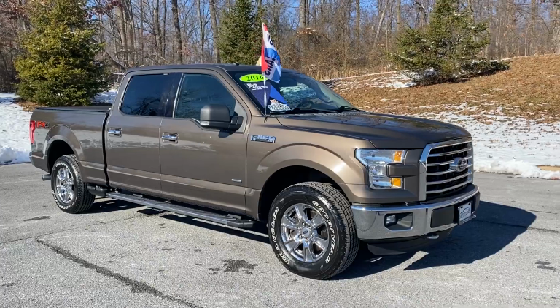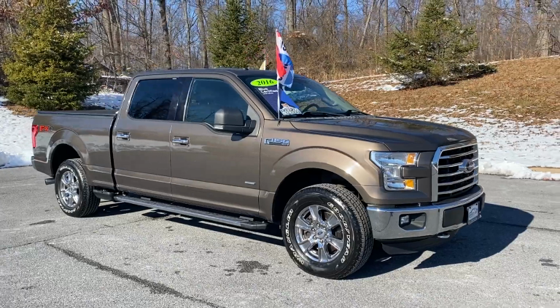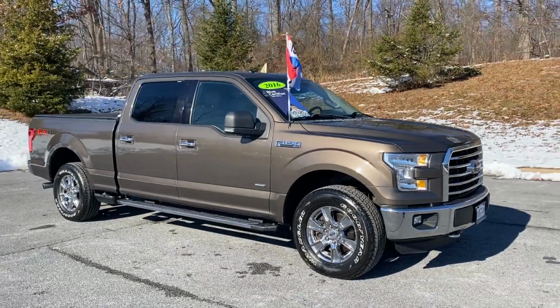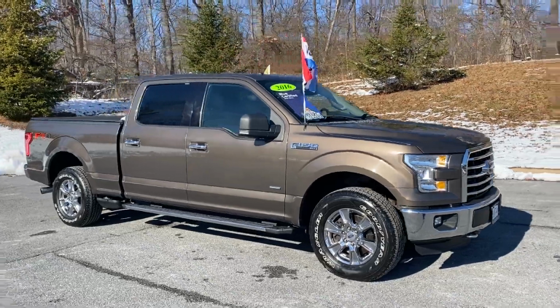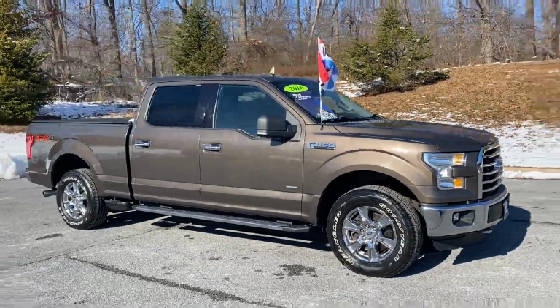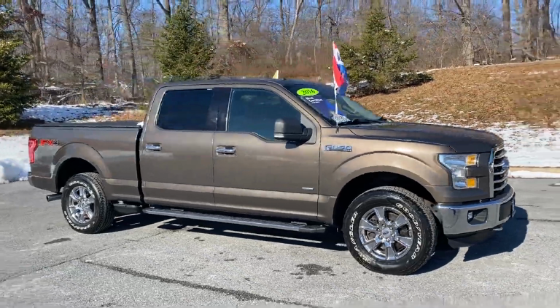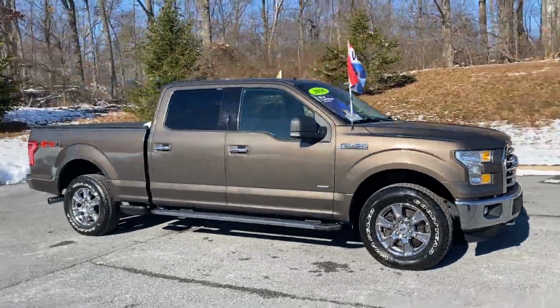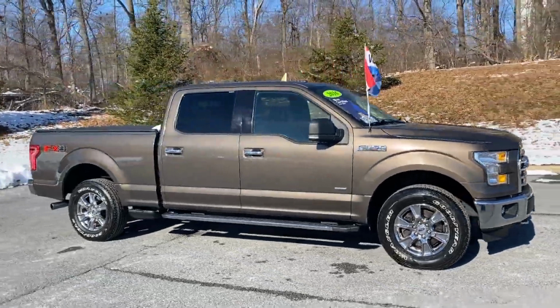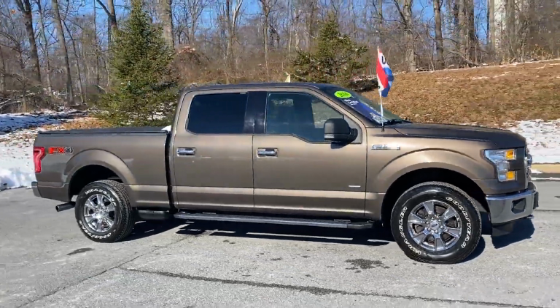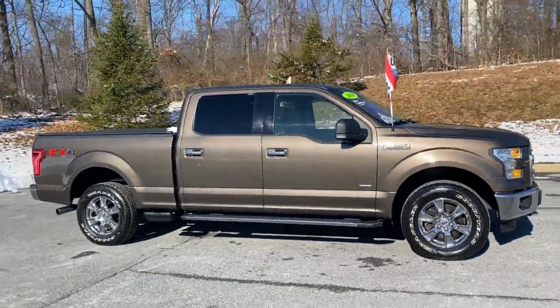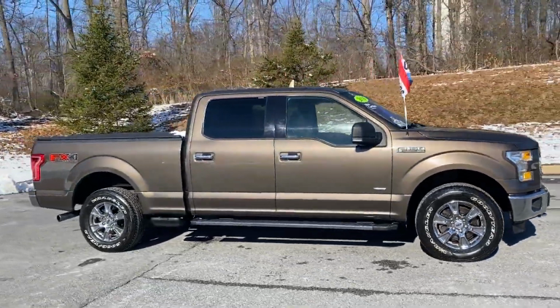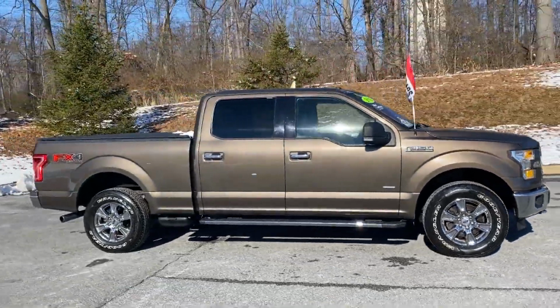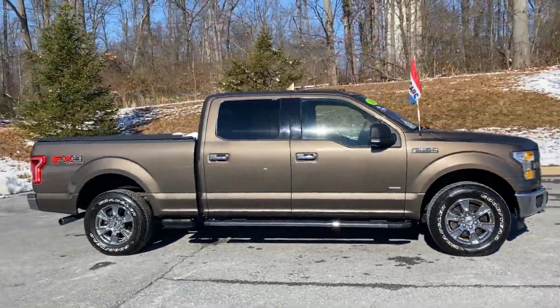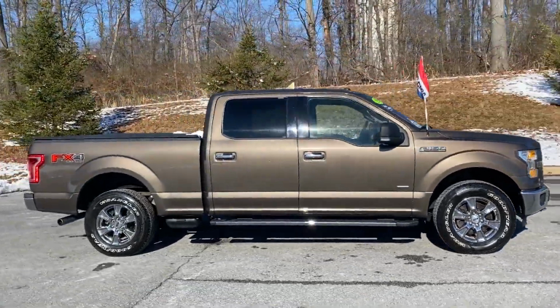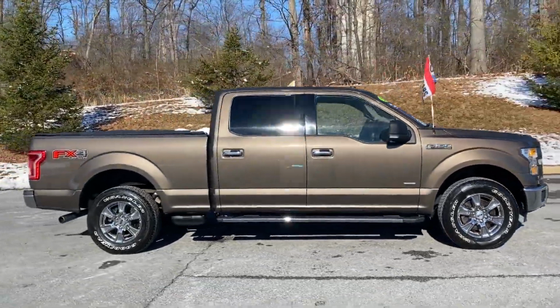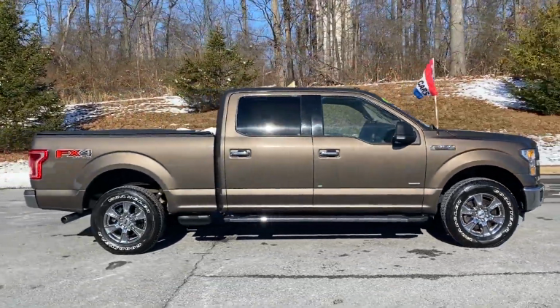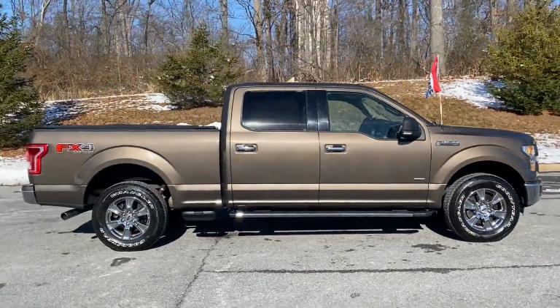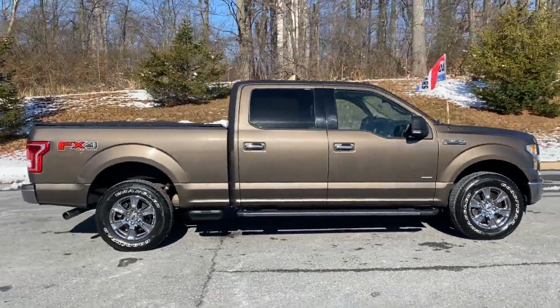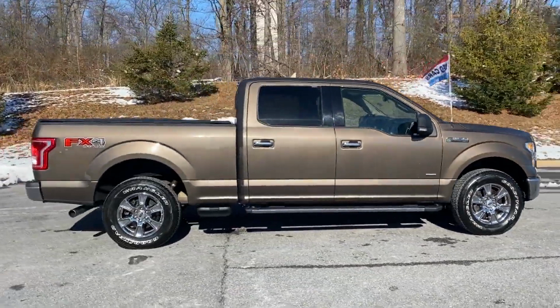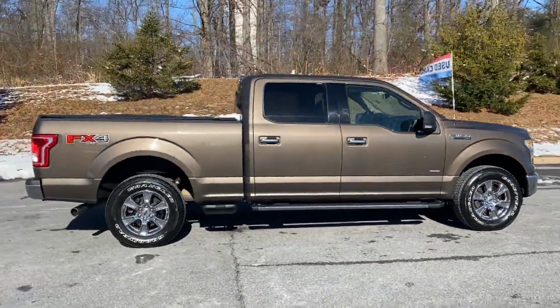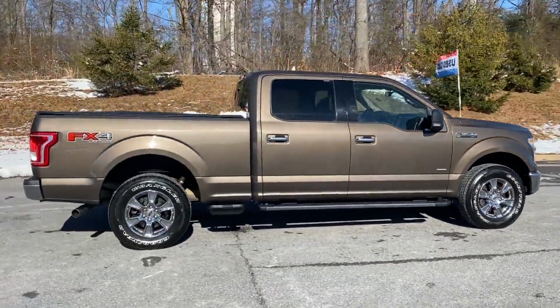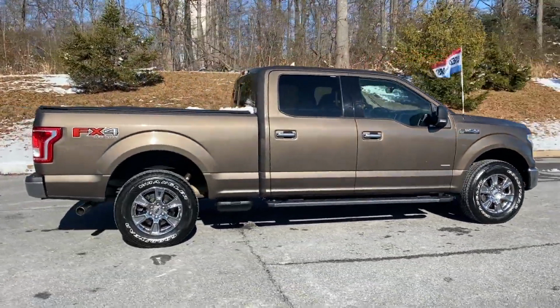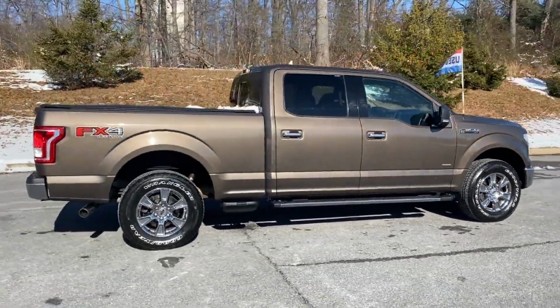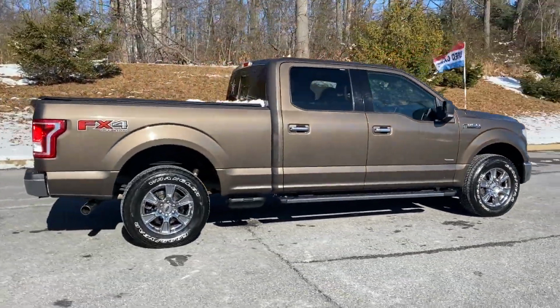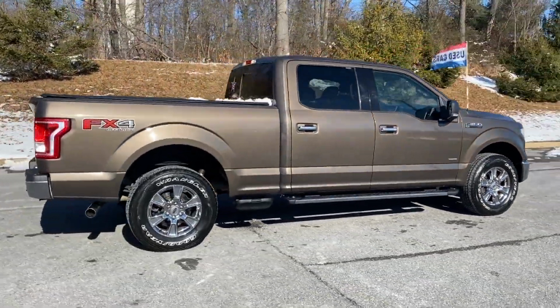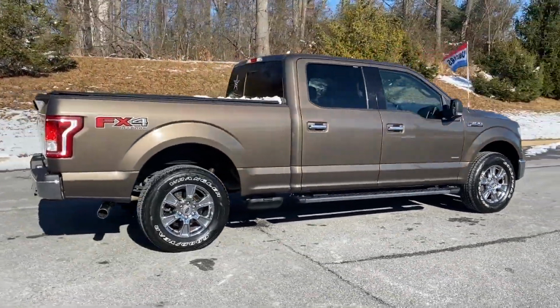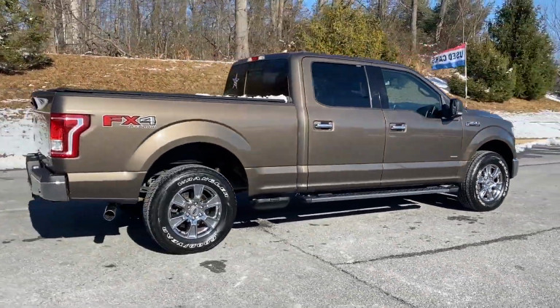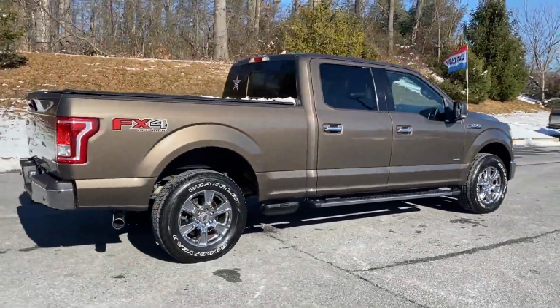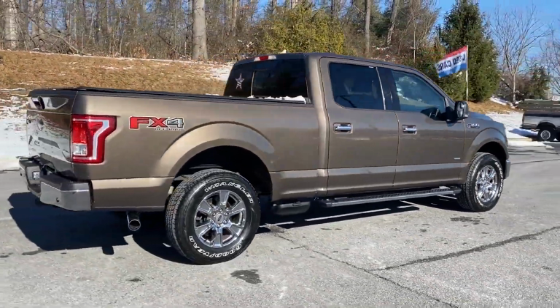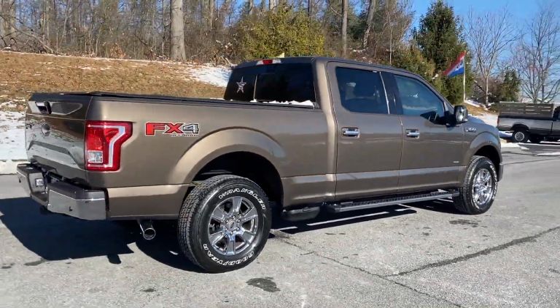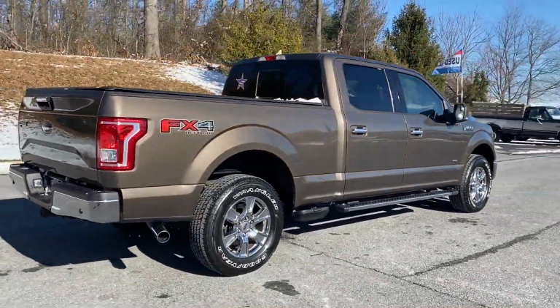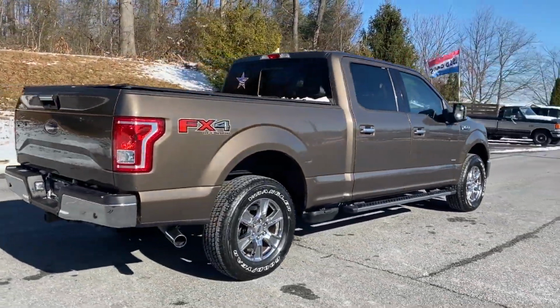2016 Ford F-150. This pickup truck offers two full rows of seating for premium comfort. You won't be able to pass up on these extra features.